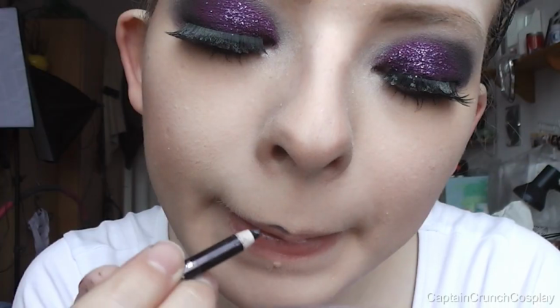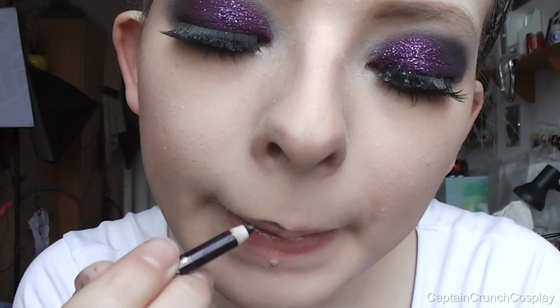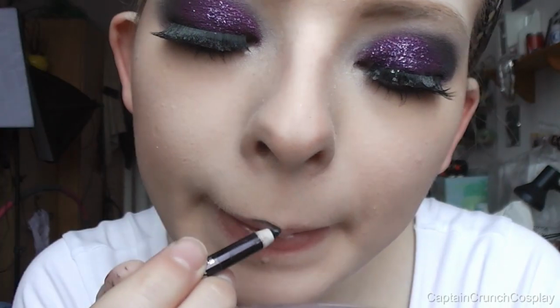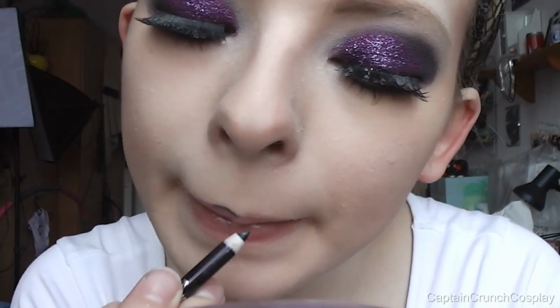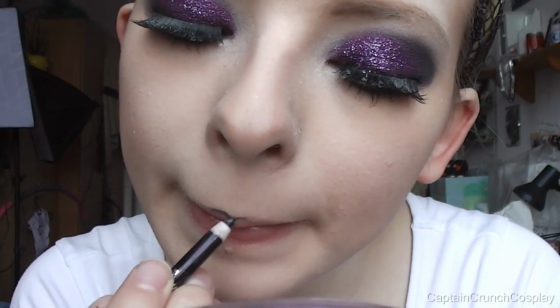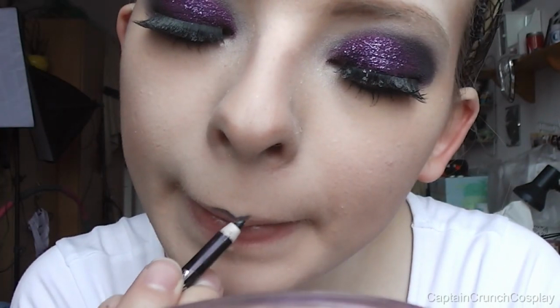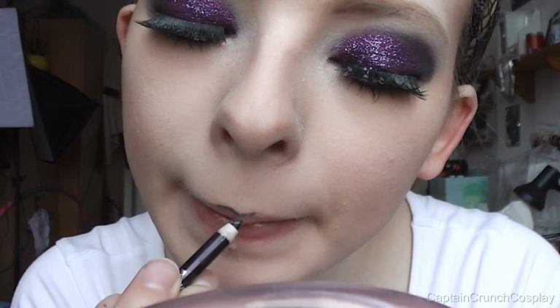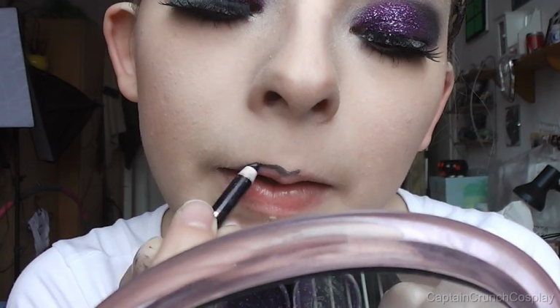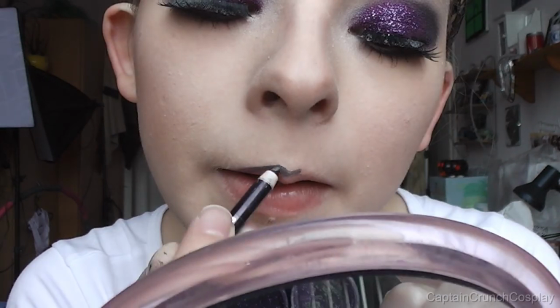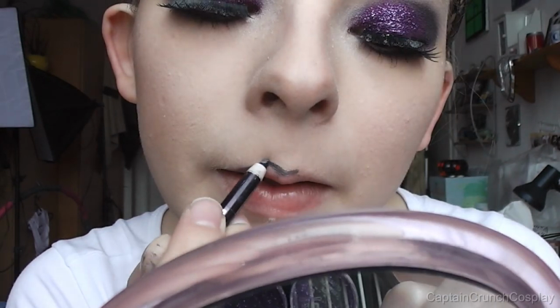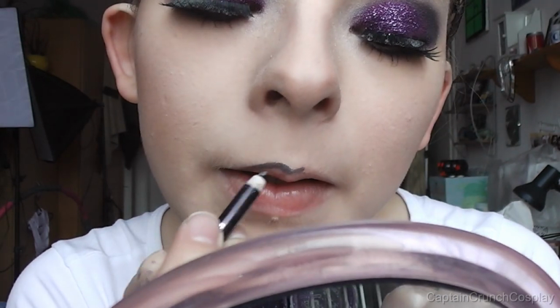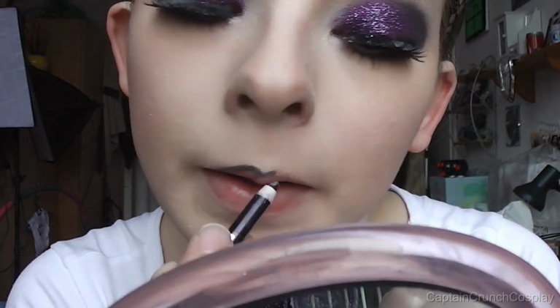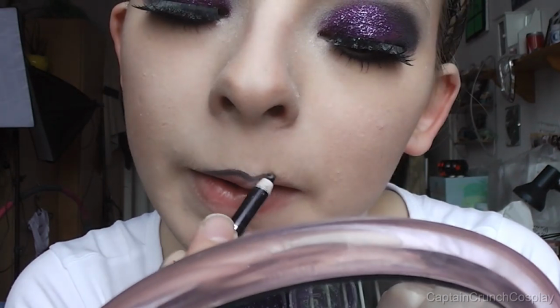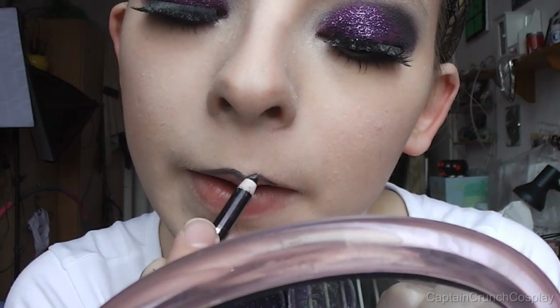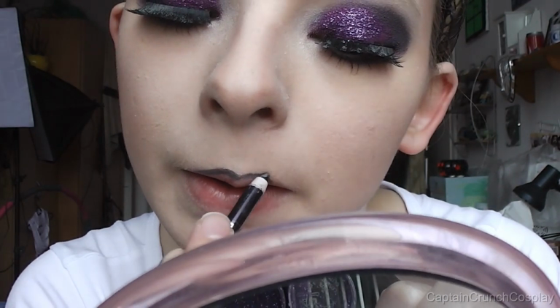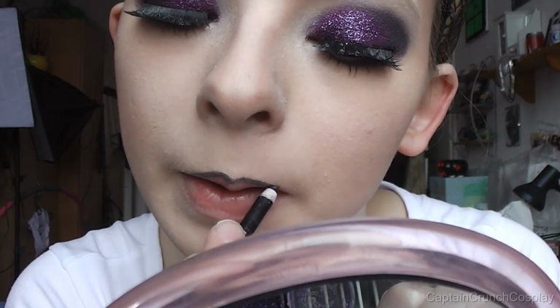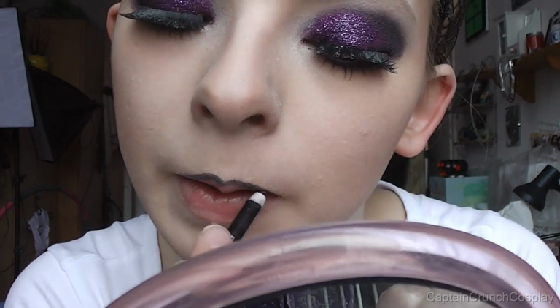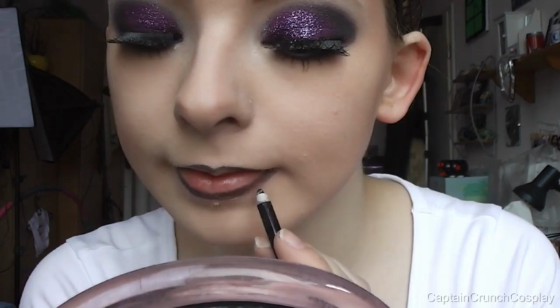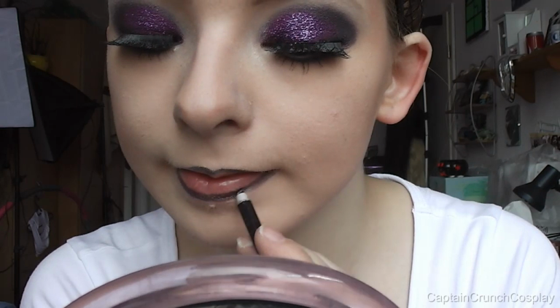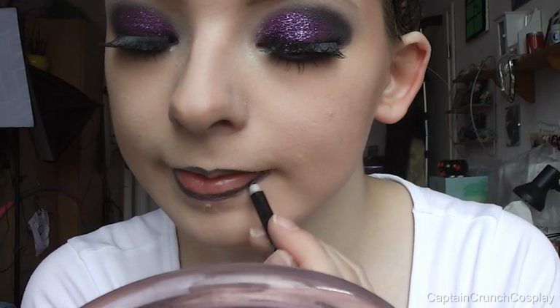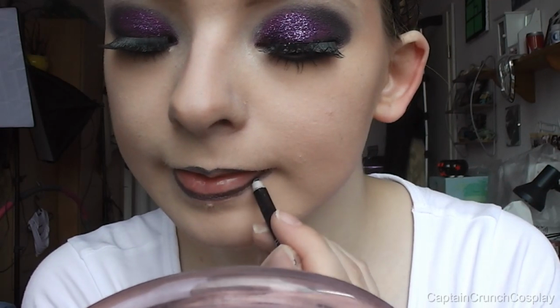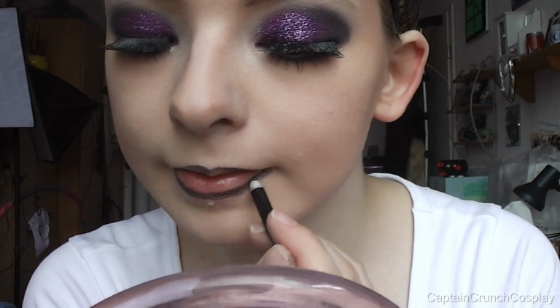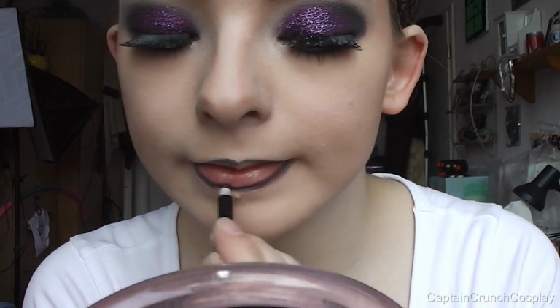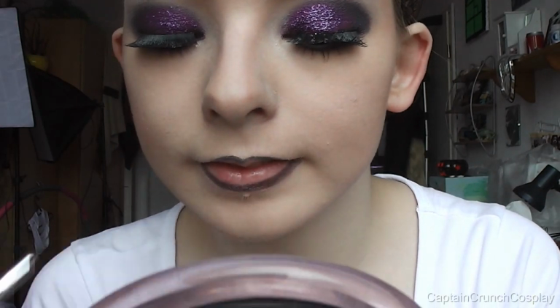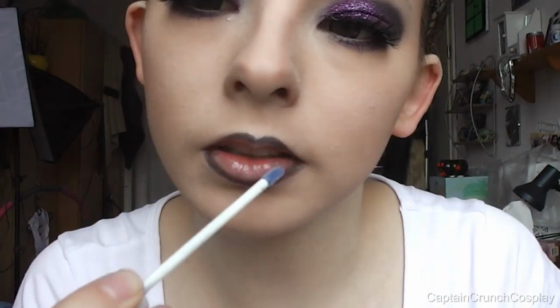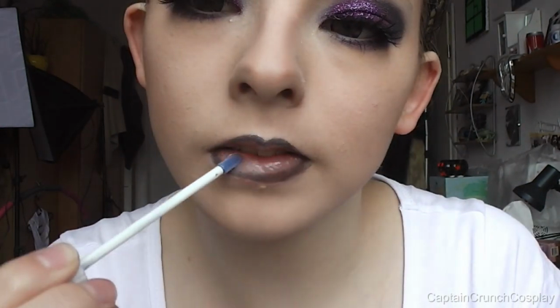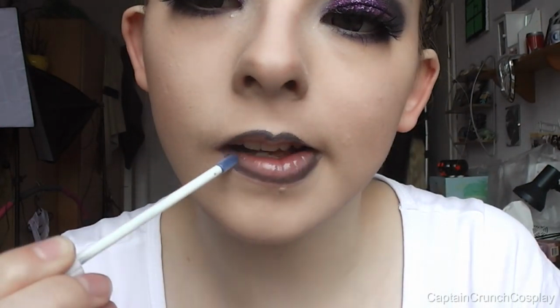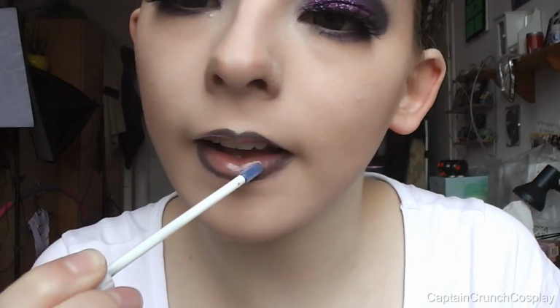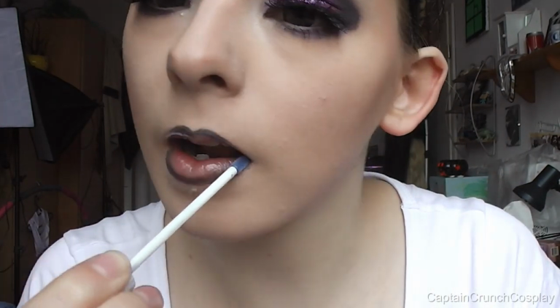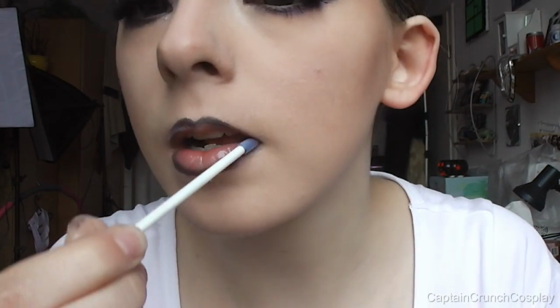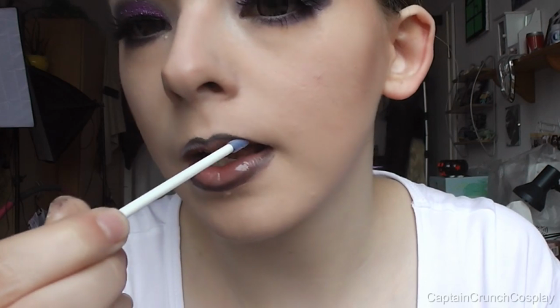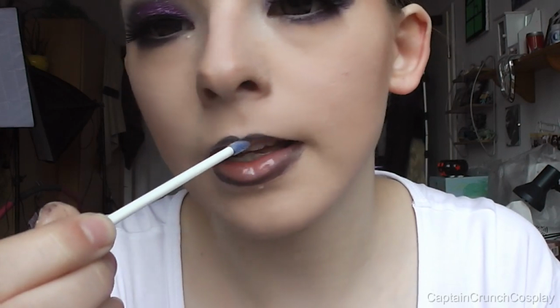Now line your lips with any black pencil you have before filling them in. Normally I'd use a black lipstick, but if you don't have one, a clear lip gloss and black eyeshadow will give you the same result.